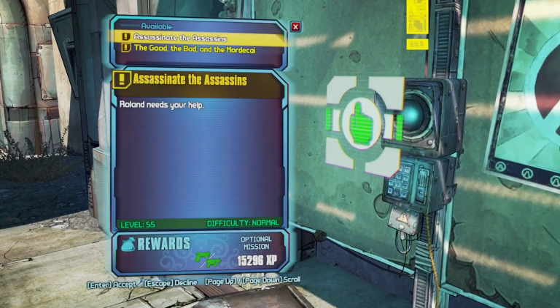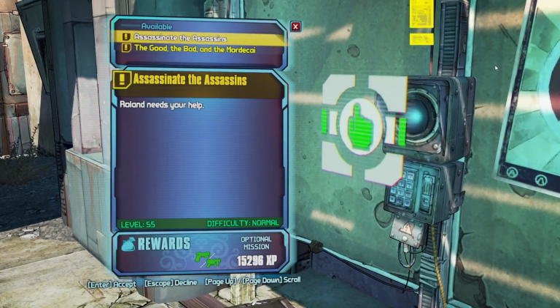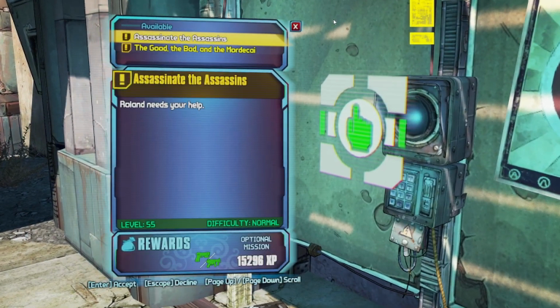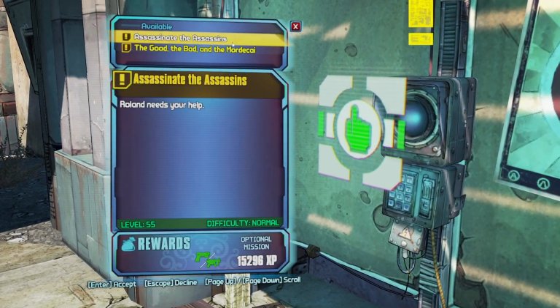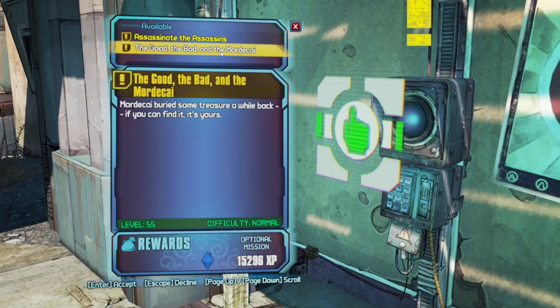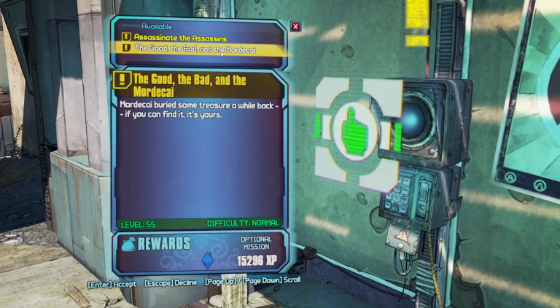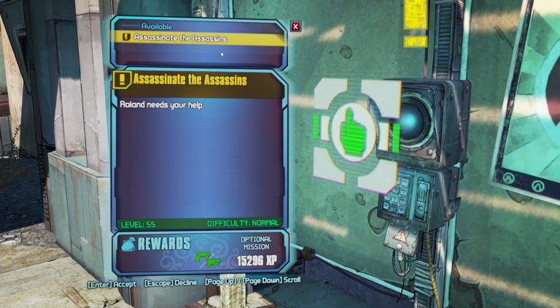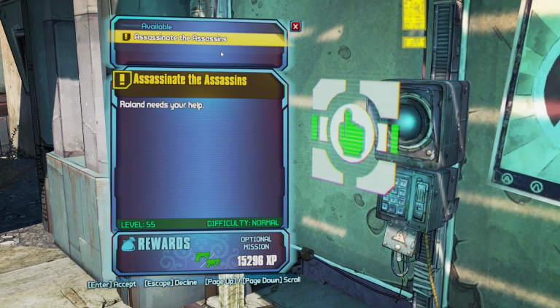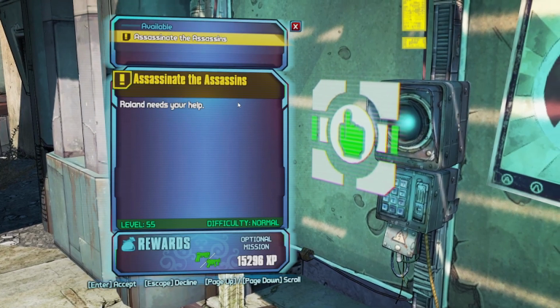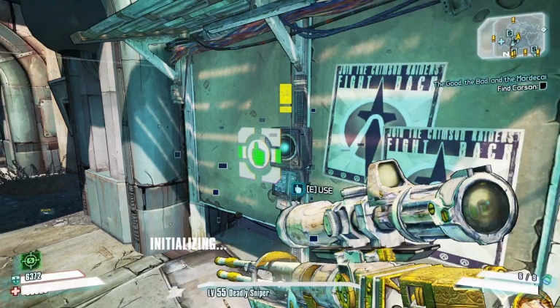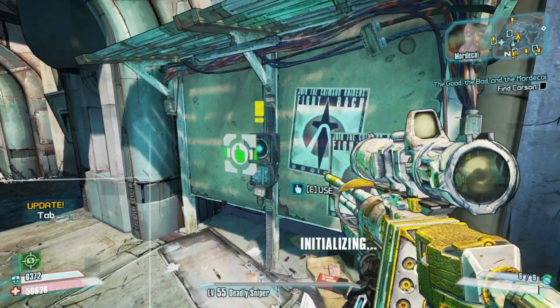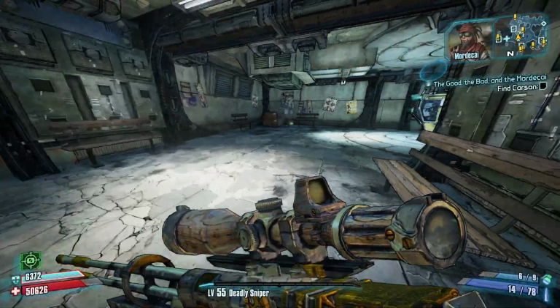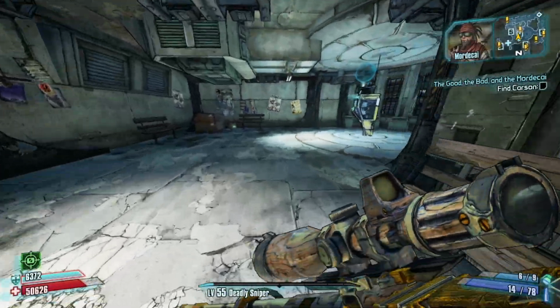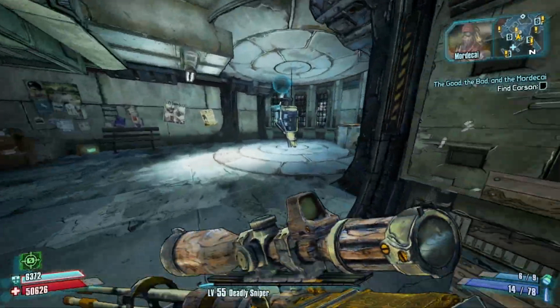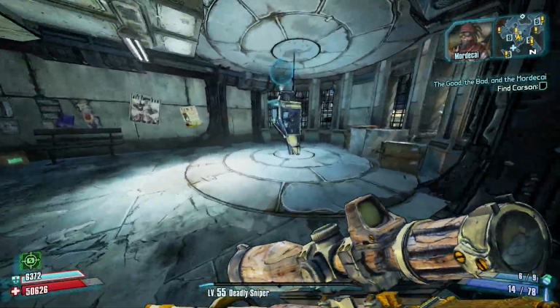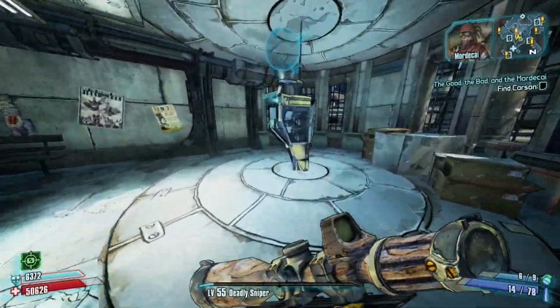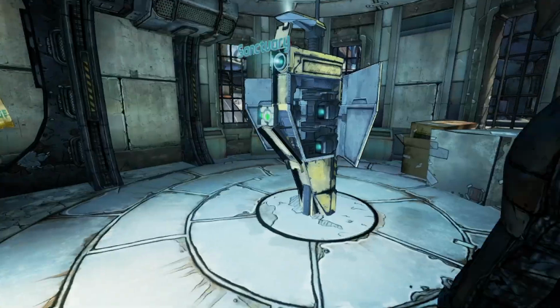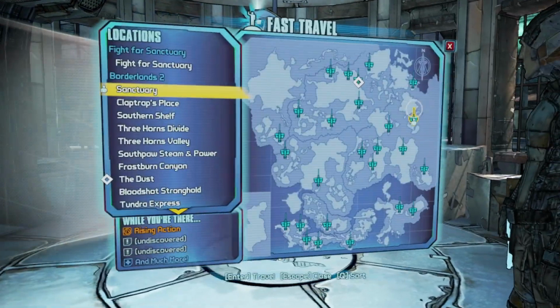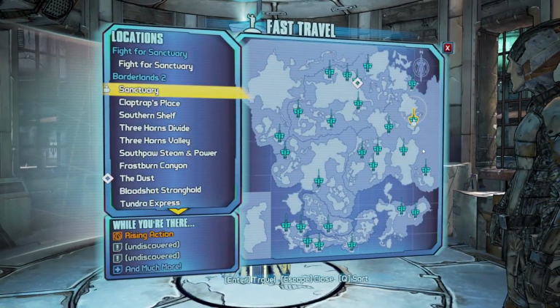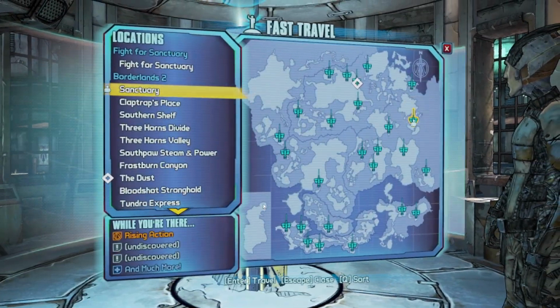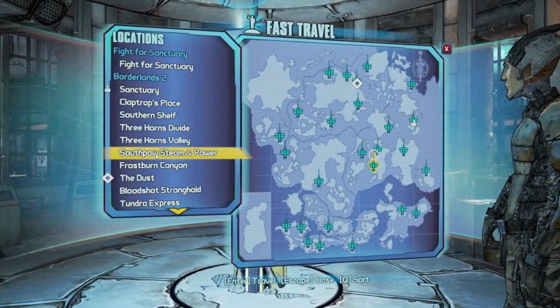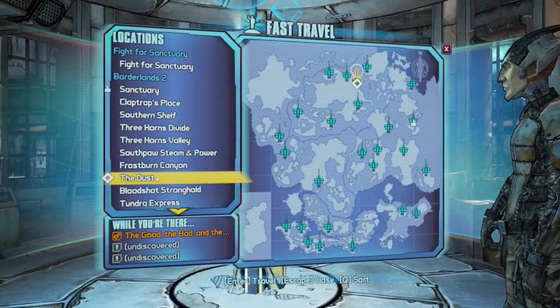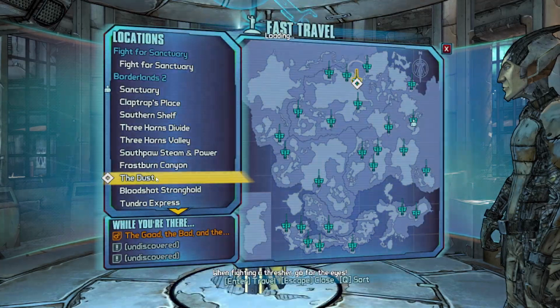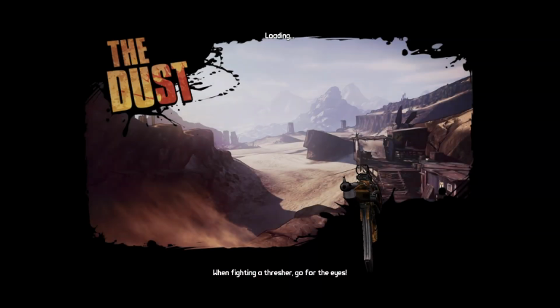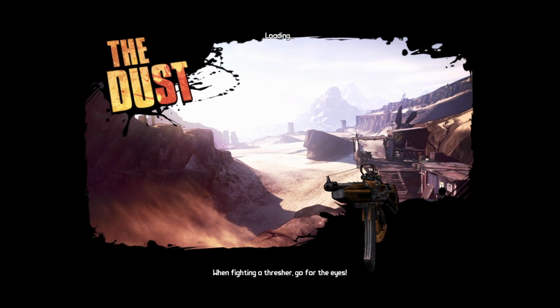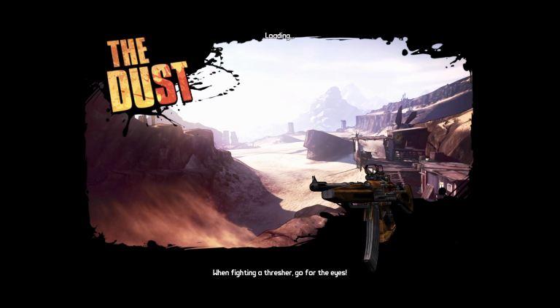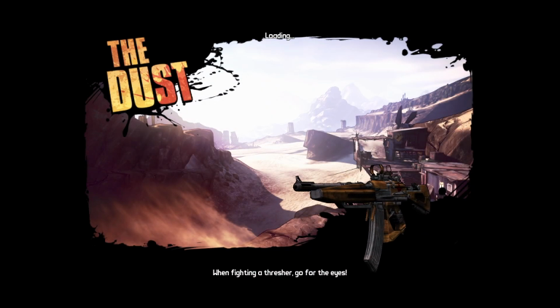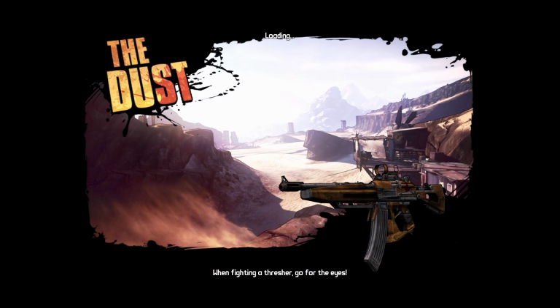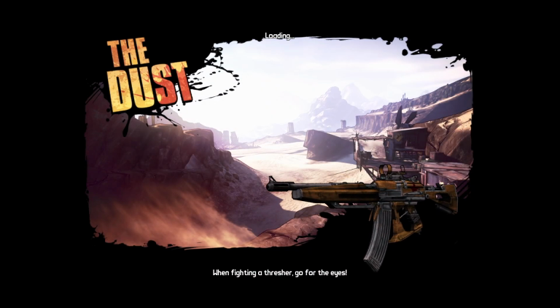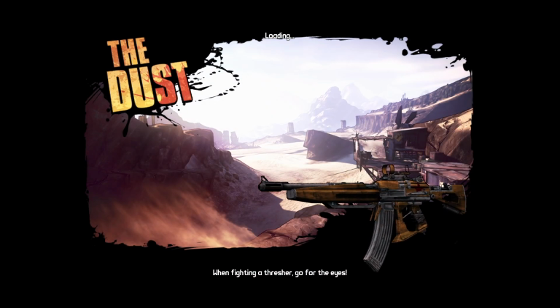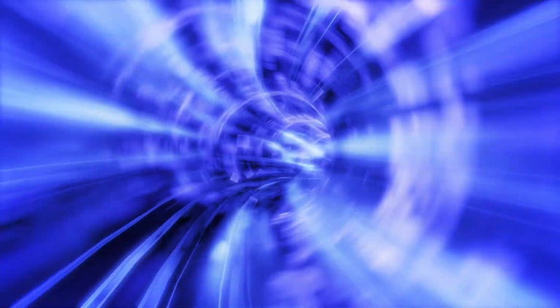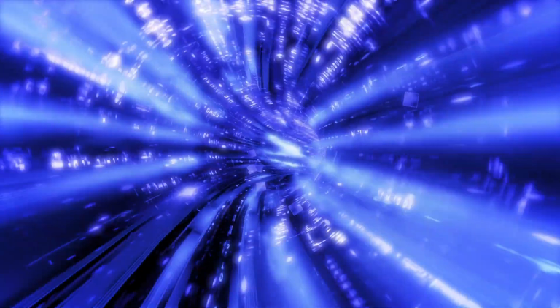I know for certain you can do the Good, the Bad, and the Mordecai before you go through the Fridge. I think I just have to pop the power core out — no, it's not the power core. Maybe I just gotta turn in the mission. Let's turn in the mission and run back over to the bounty board. Moment of truth — yep, there it is. Good, the Bad, and the Mordecai. So before I go any farther in the main story, I'm just gonna head on over to the Dust, knock this mission out, and farm us up a couple of Lyudas. Be nice to have a truly supreme rifle for a change.